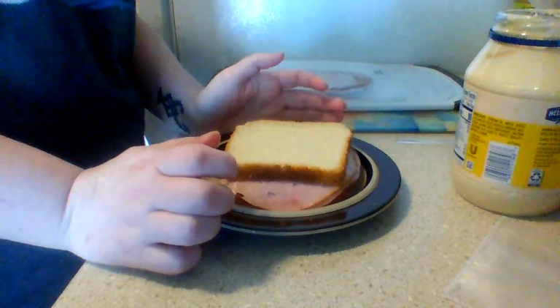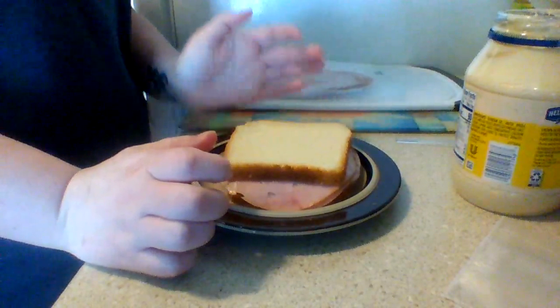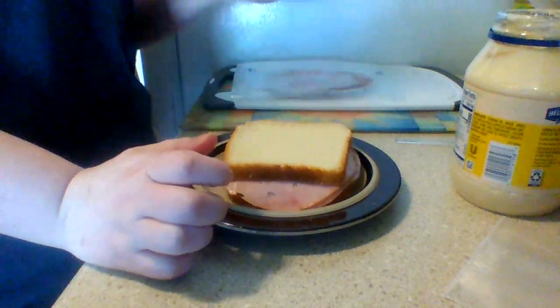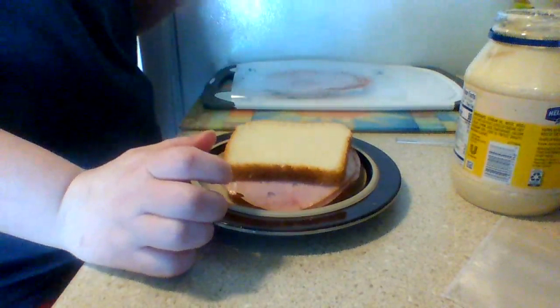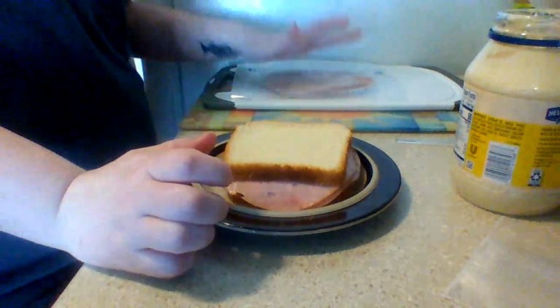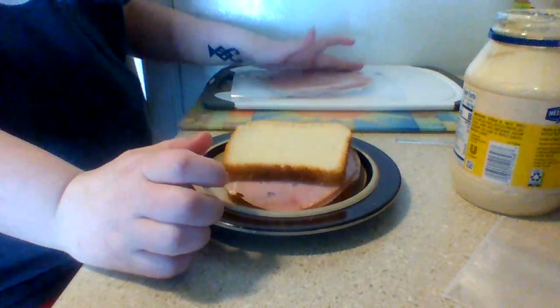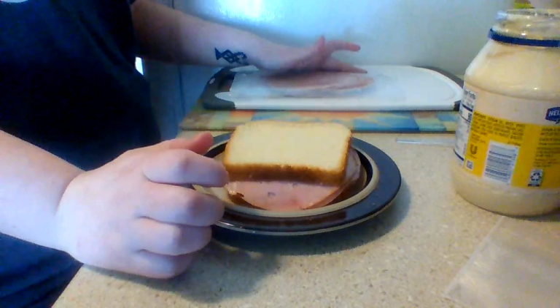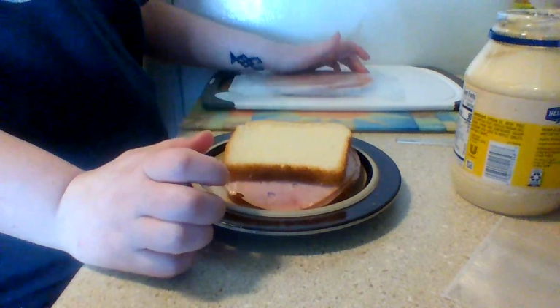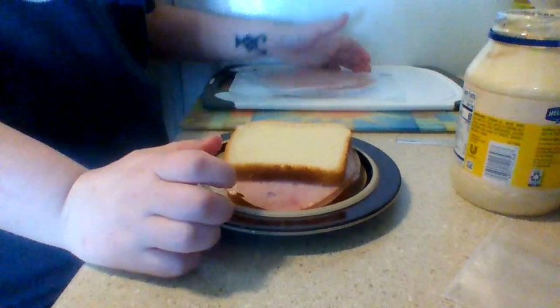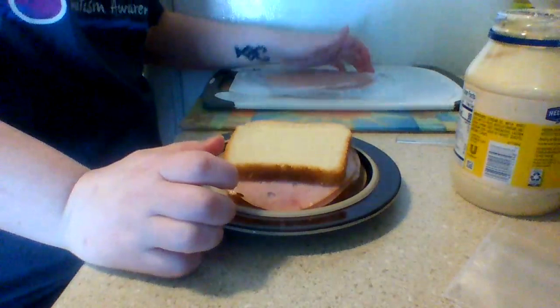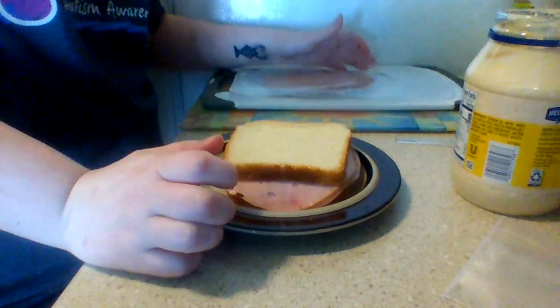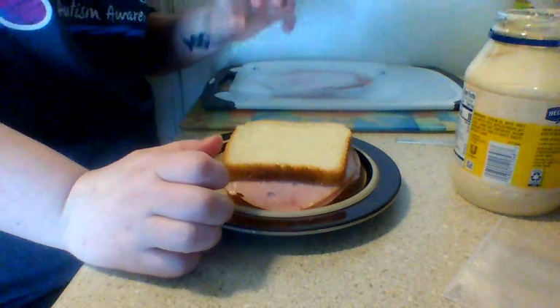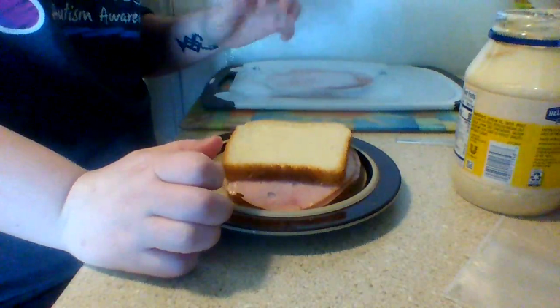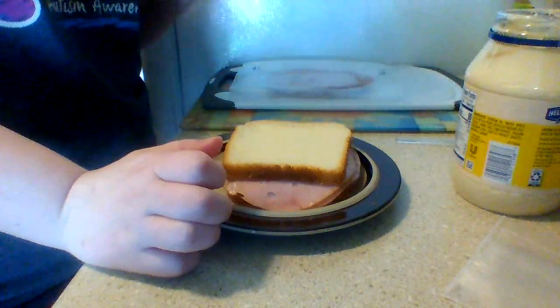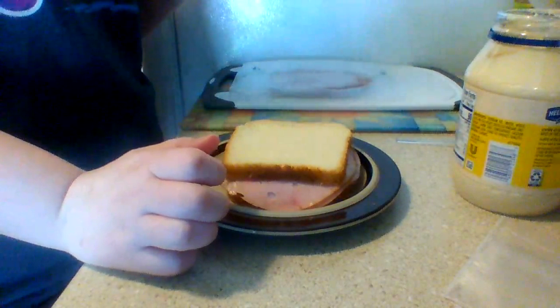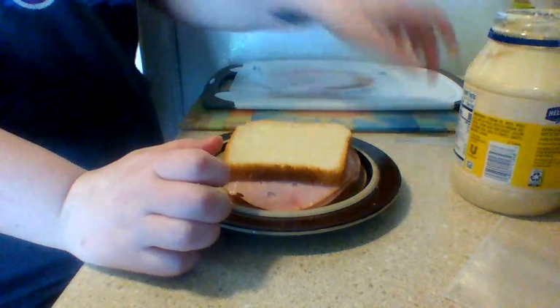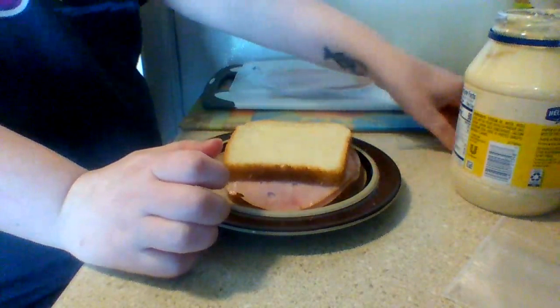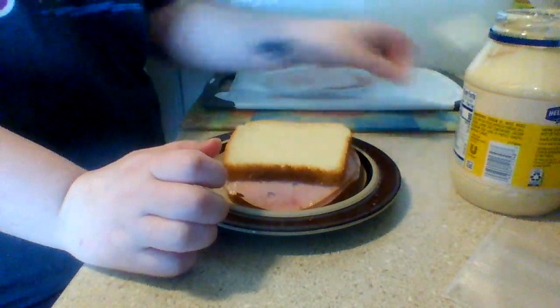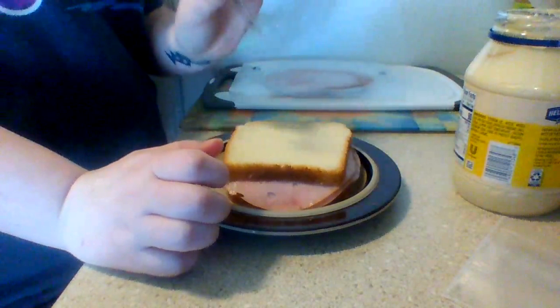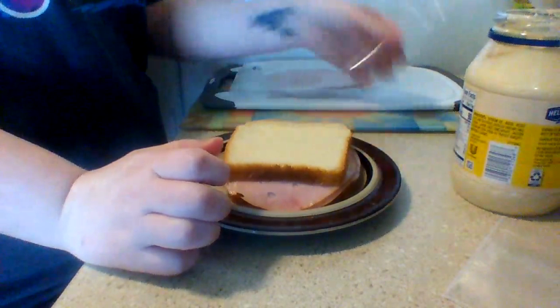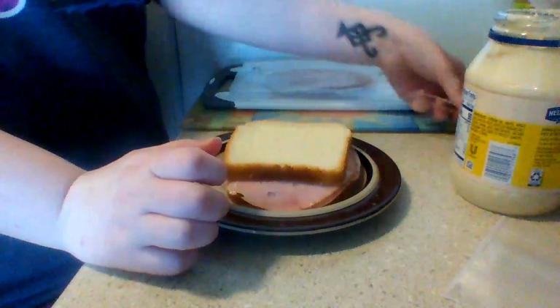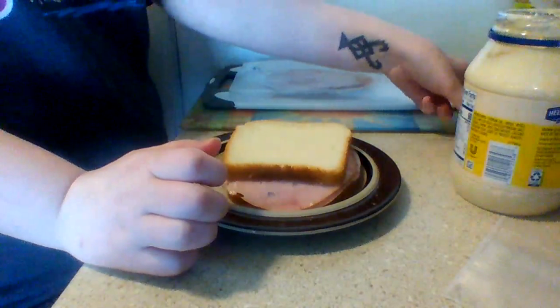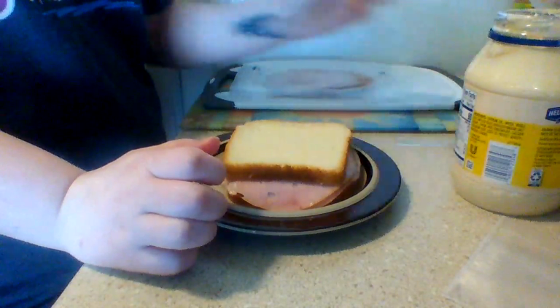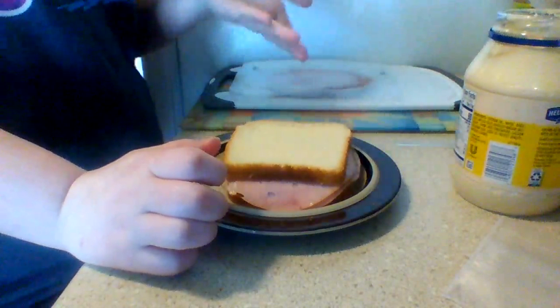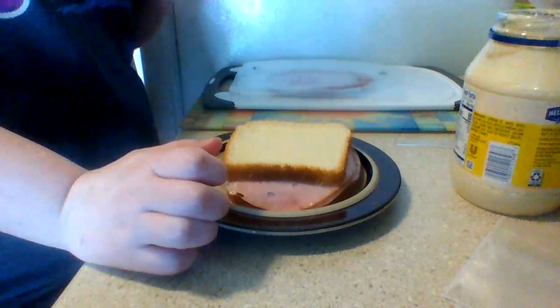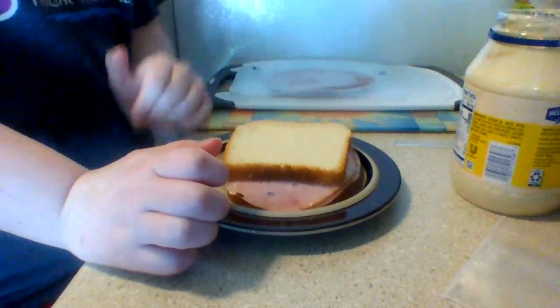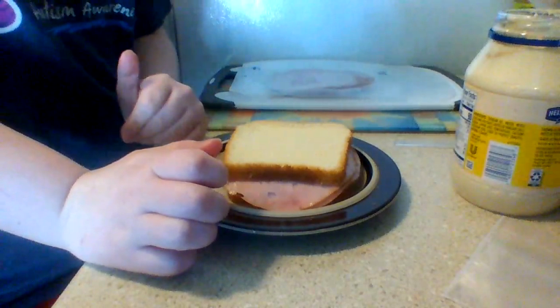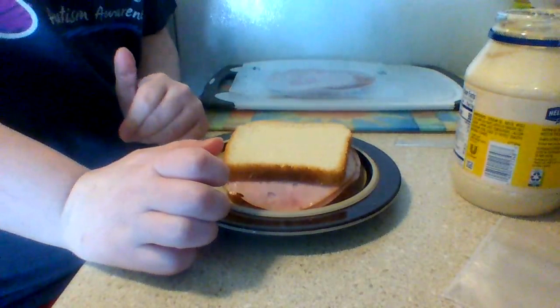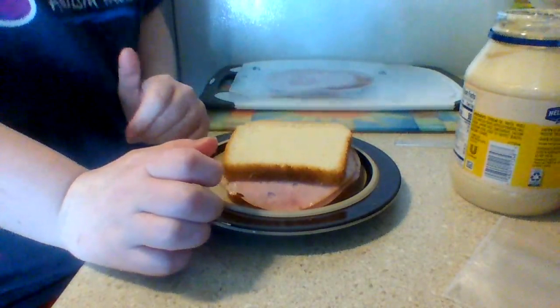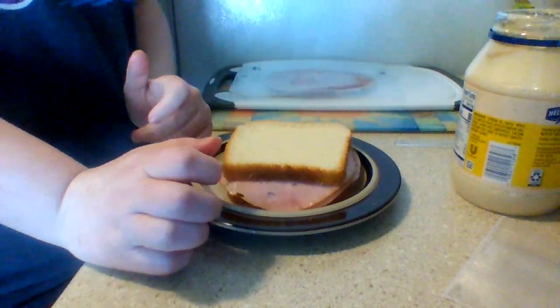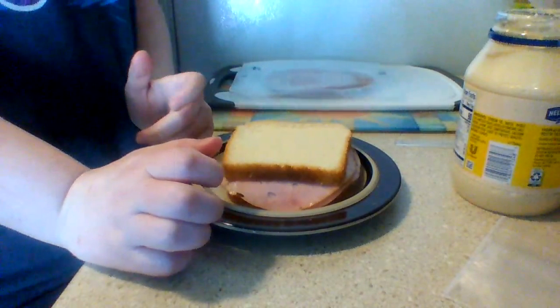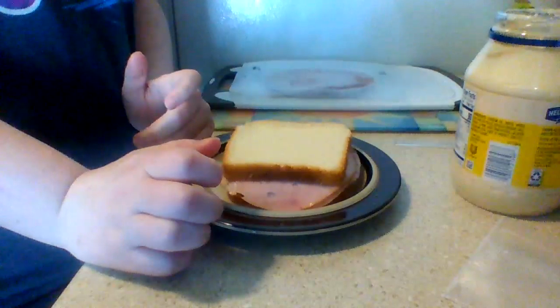Alrighty friends, this is something that you can make at home with your family. And it'd be super safe because you use your spoon for your mayonnaise. We're not cooking anything. And it's super delicious!